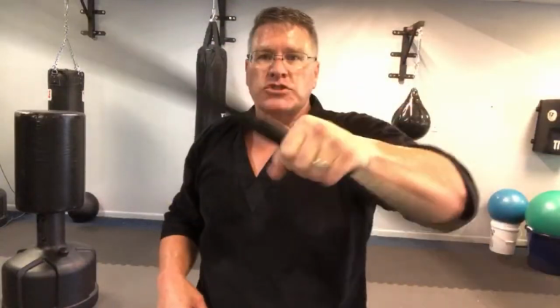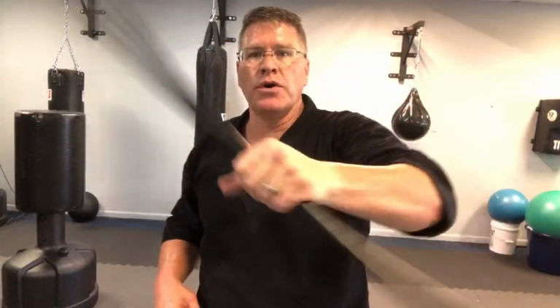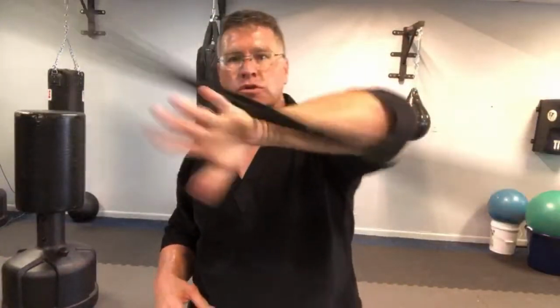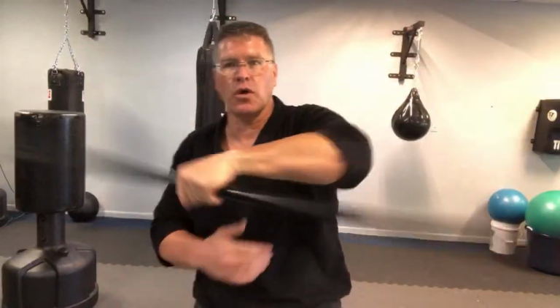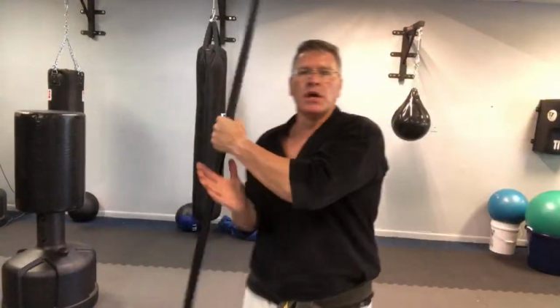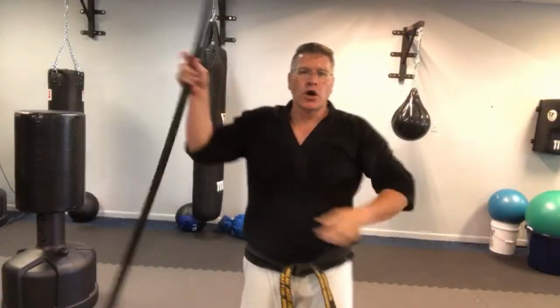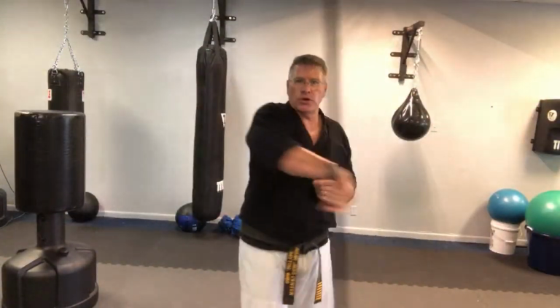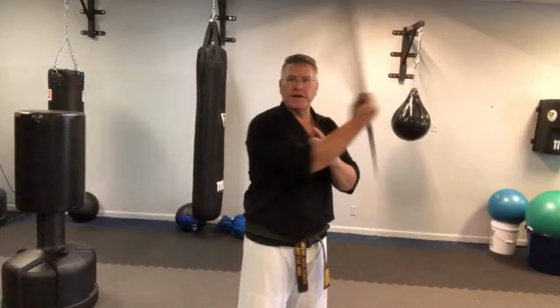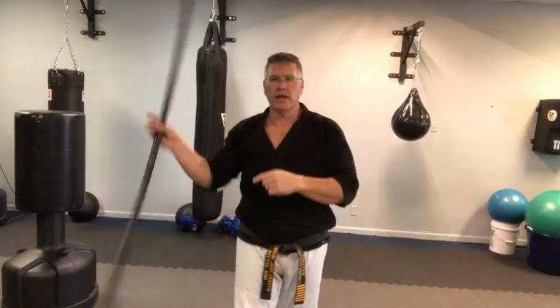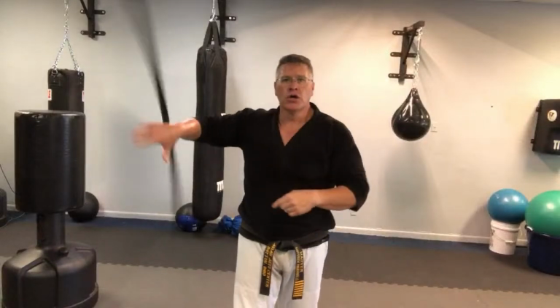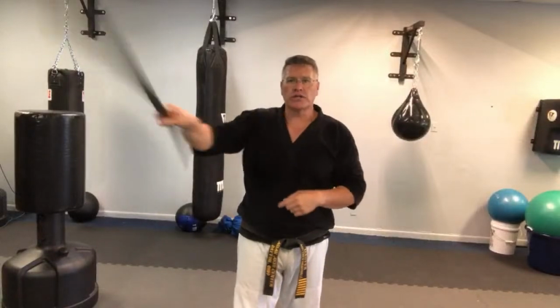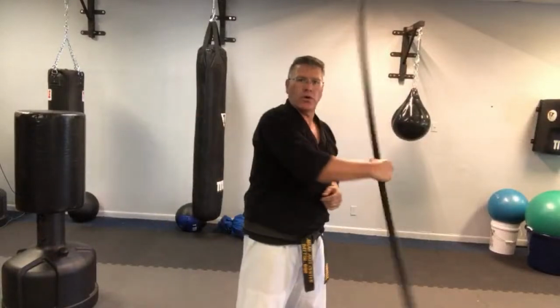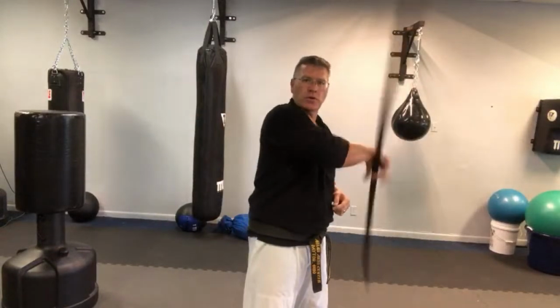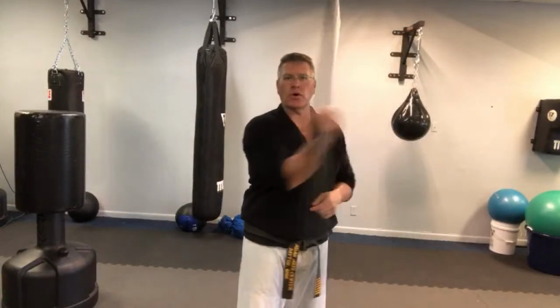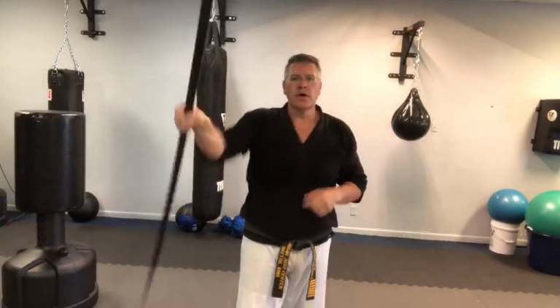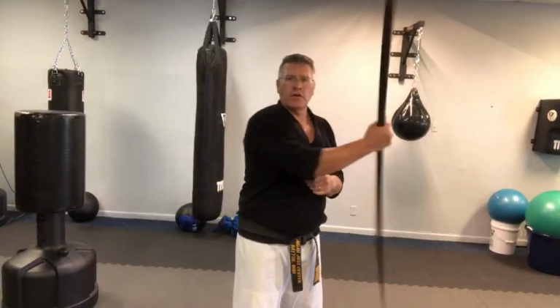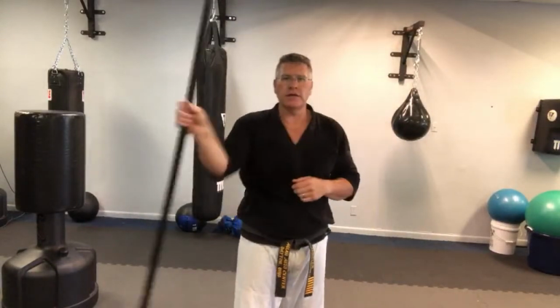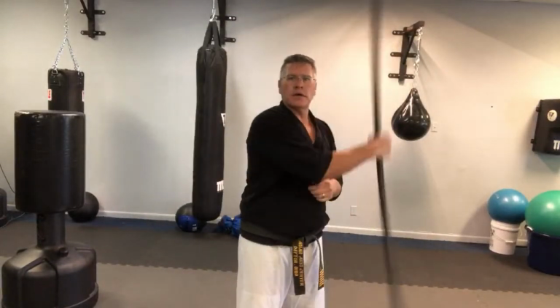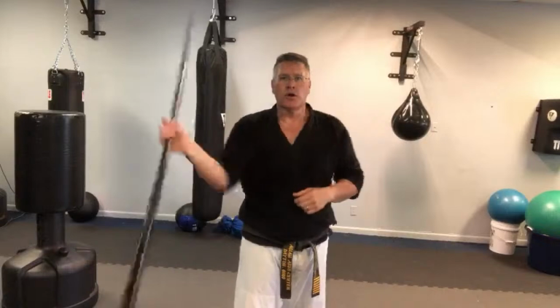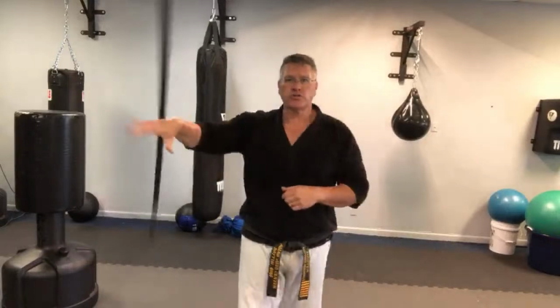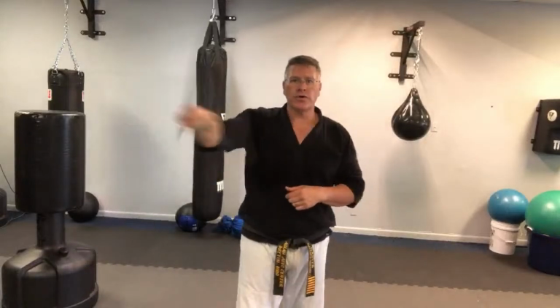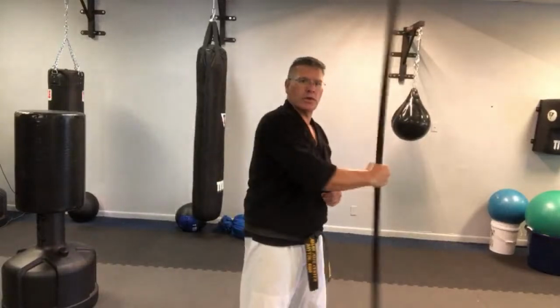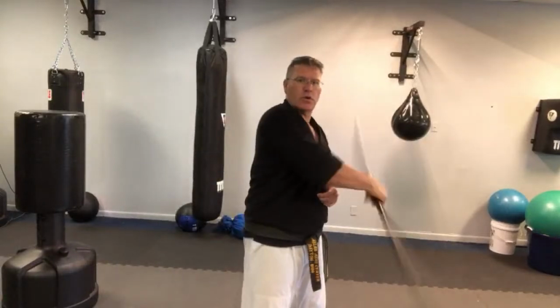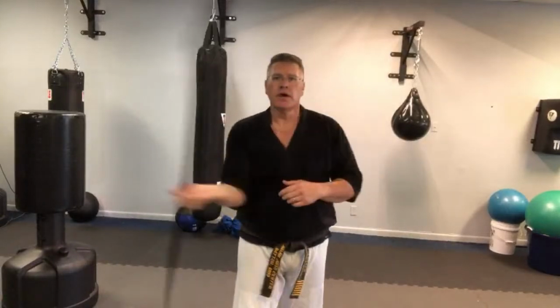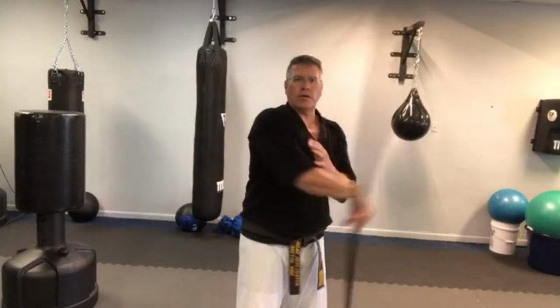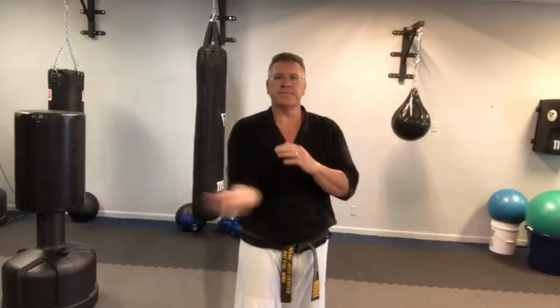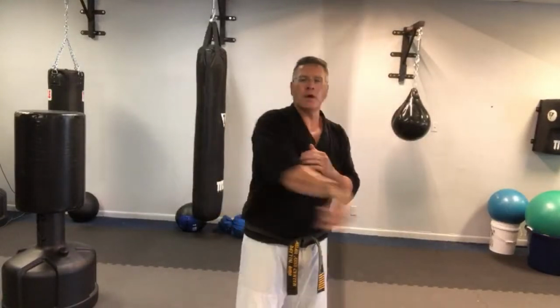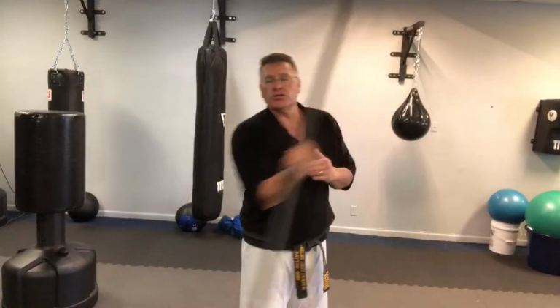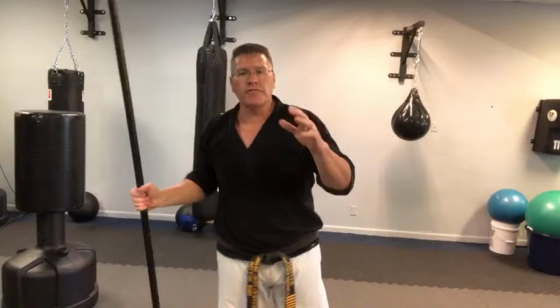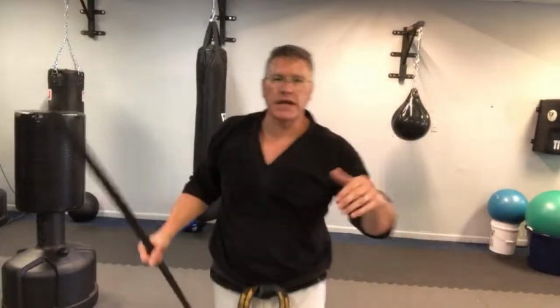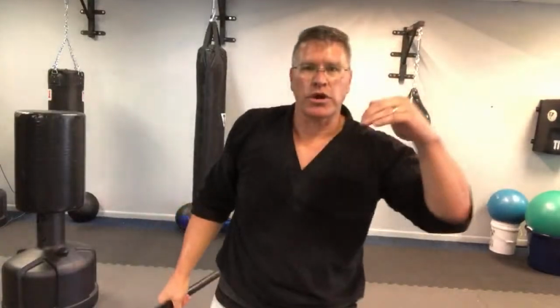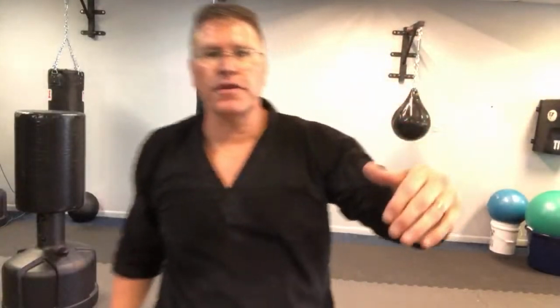One of my favorites - wrist roll to wrist roll, go into figure eight. Do a wrist roll to a wrist roll, figure eight, wrist roll, wrist roll, figure eight. So you're working on fluidity, working on your flow.